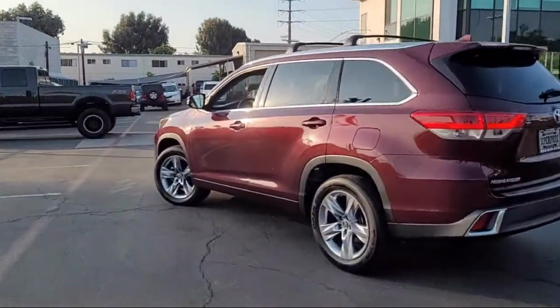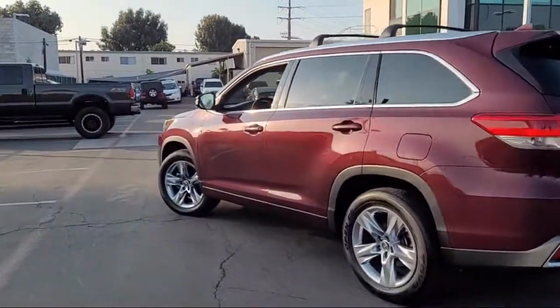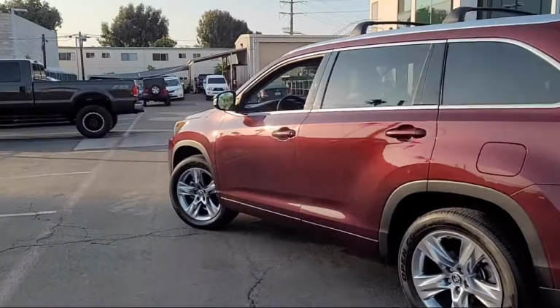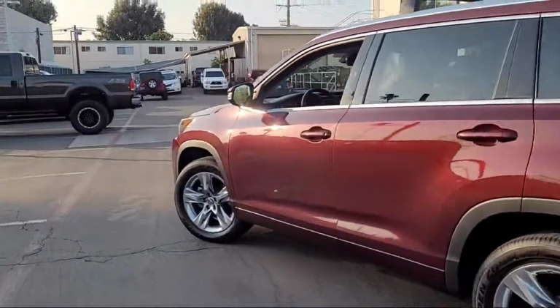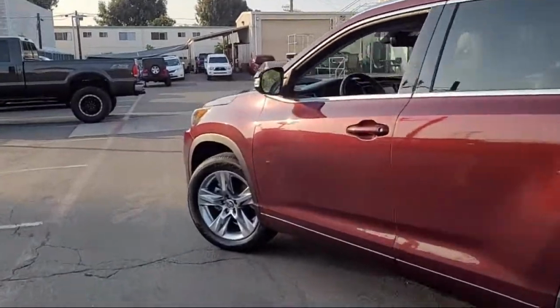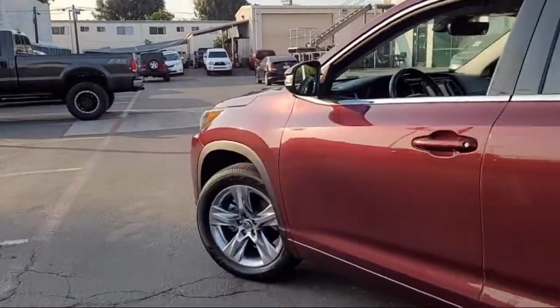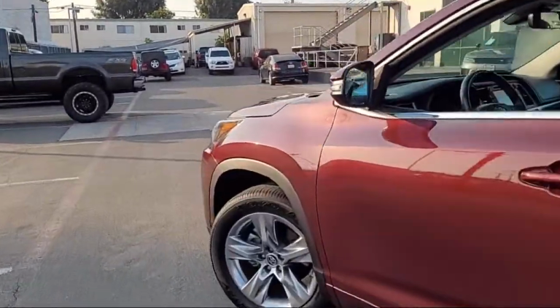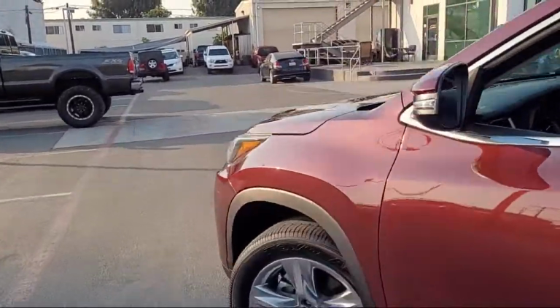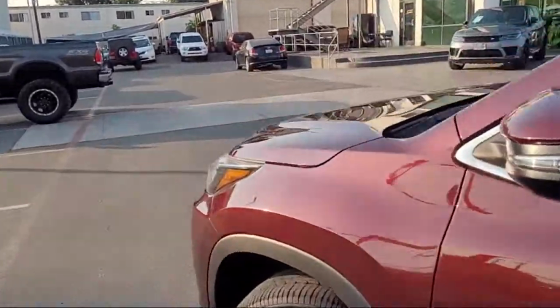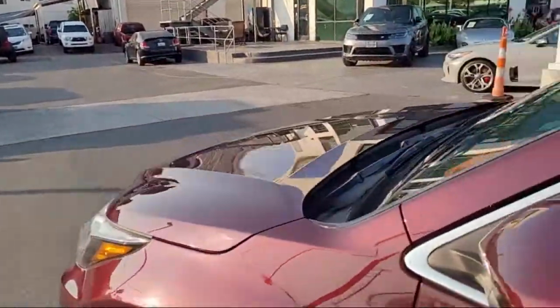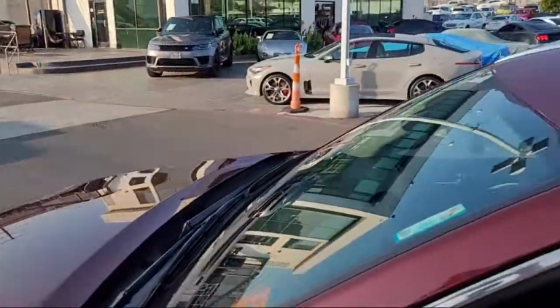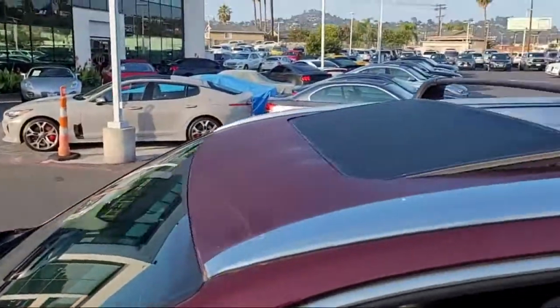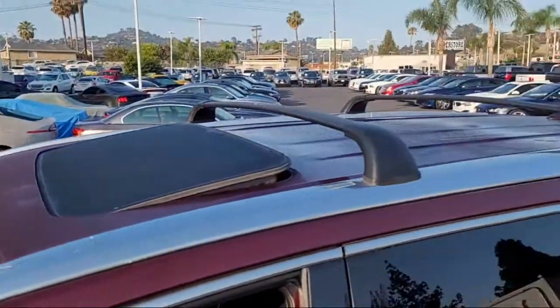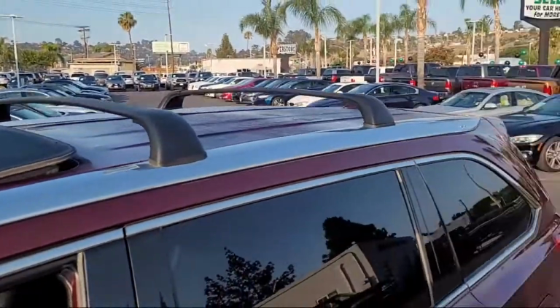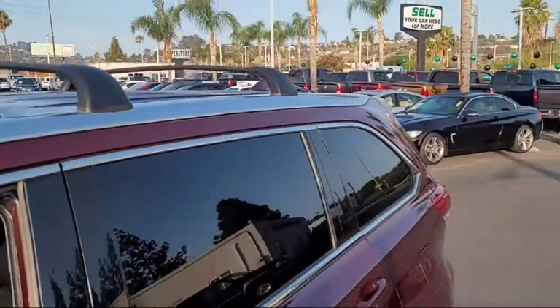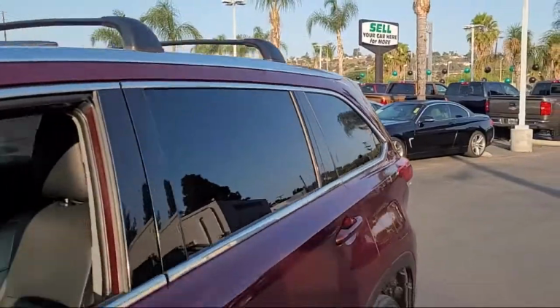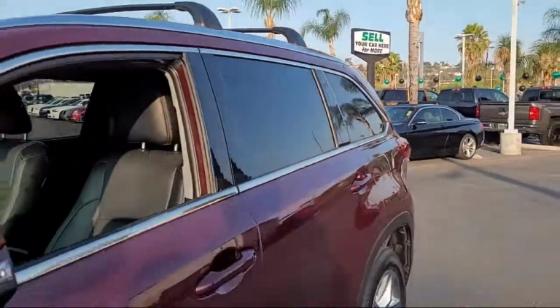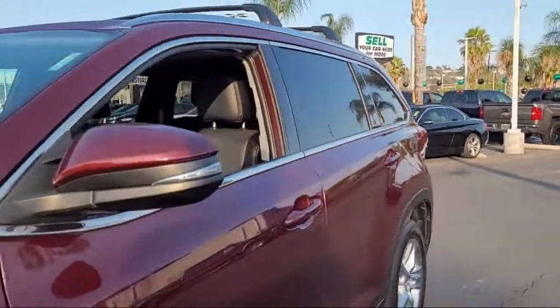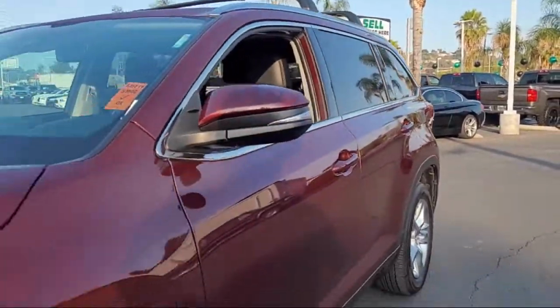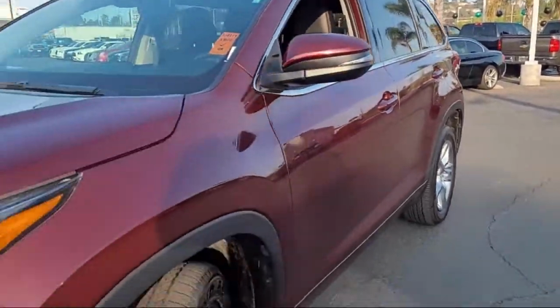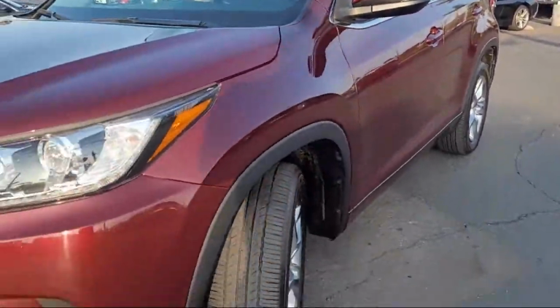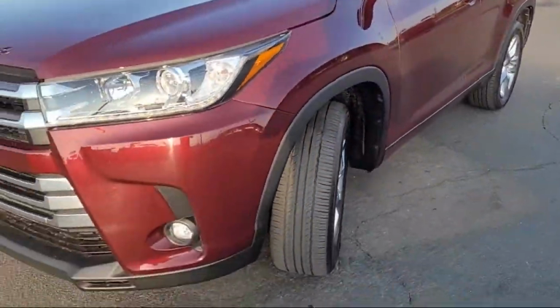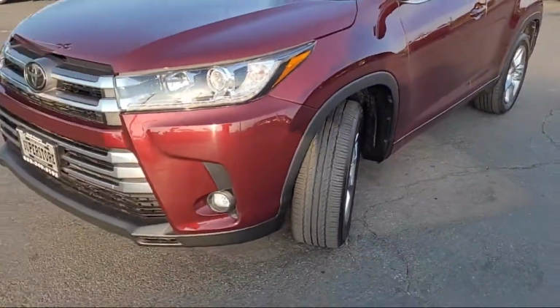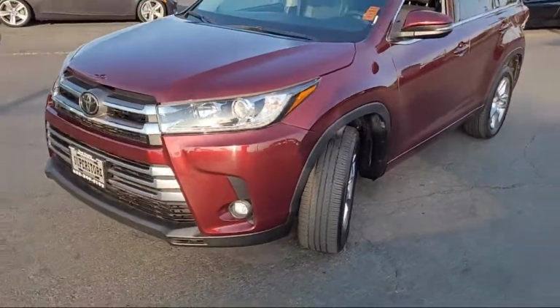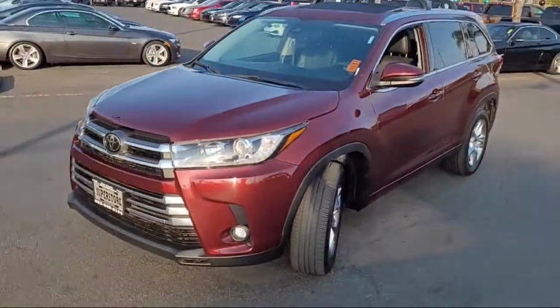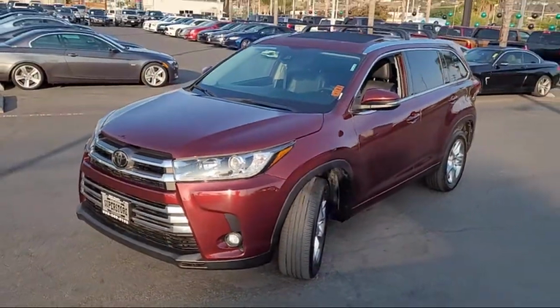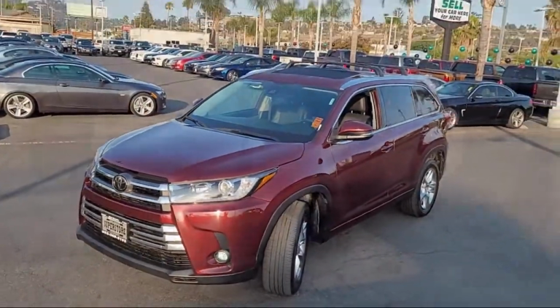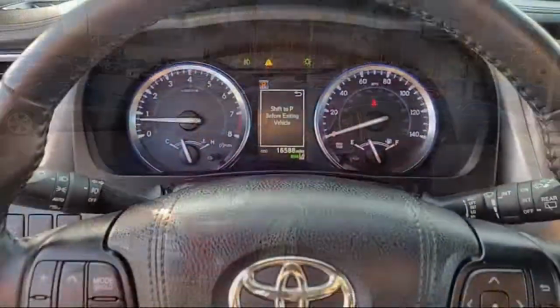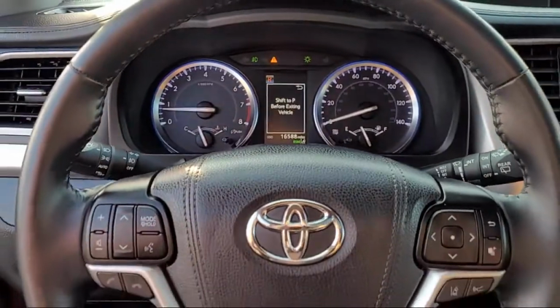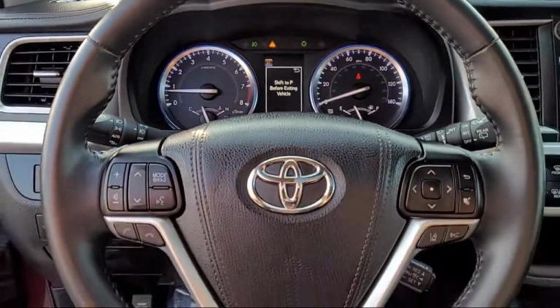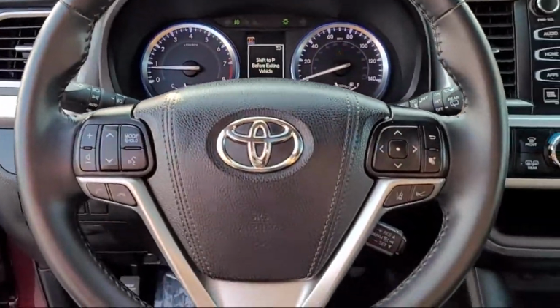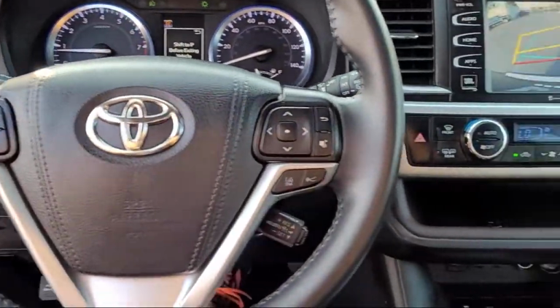It comes equipped with dynamic radar cruise control, fully automatic headlights, tire pressure monitoring system, alloy wheels, steering wheel controls, and dual front side impact airbags.